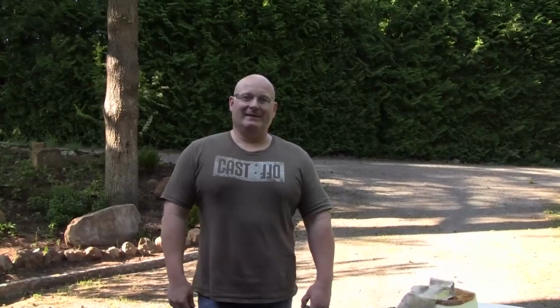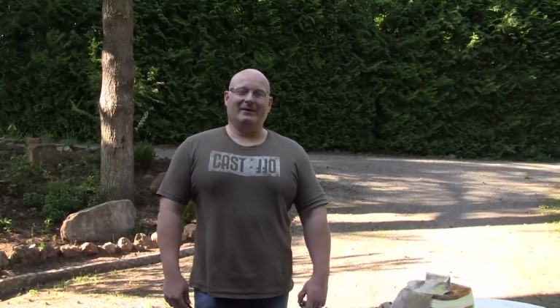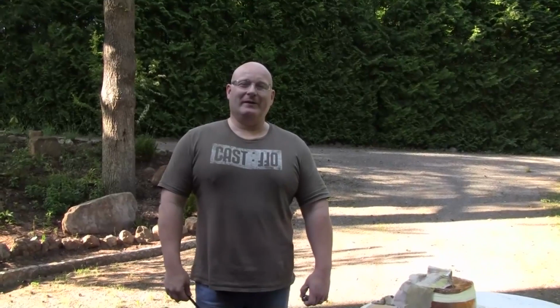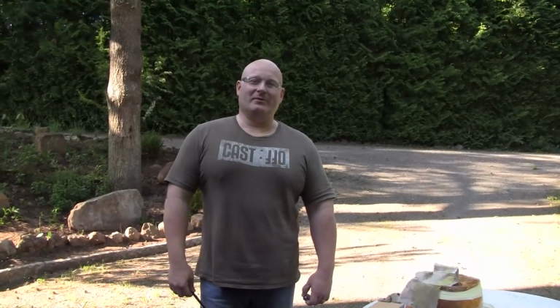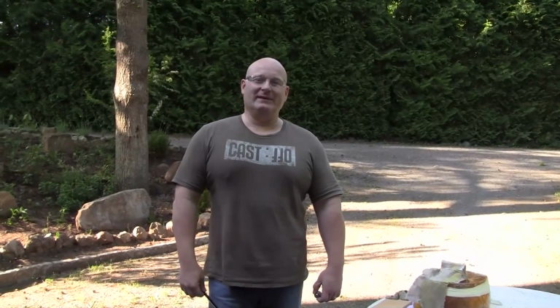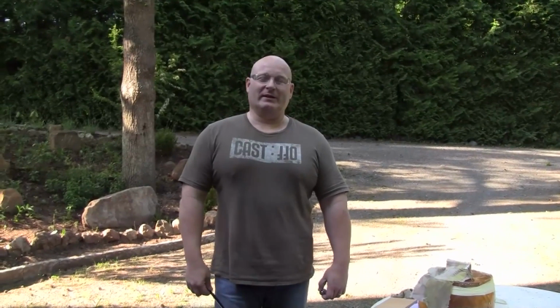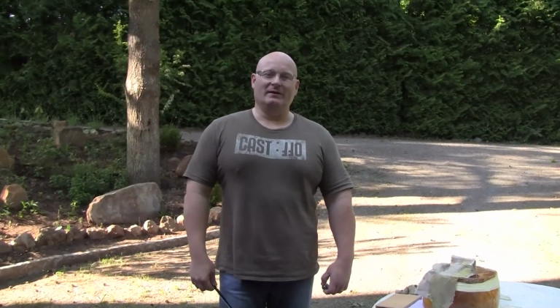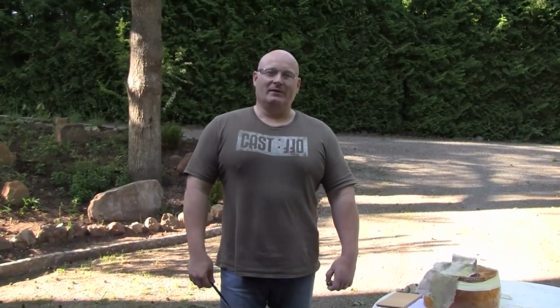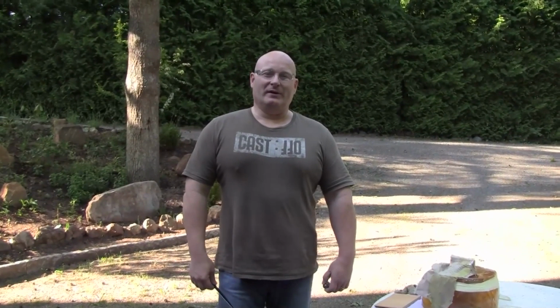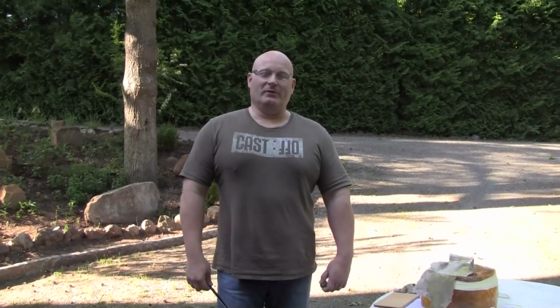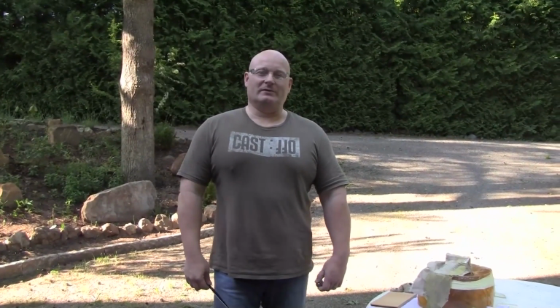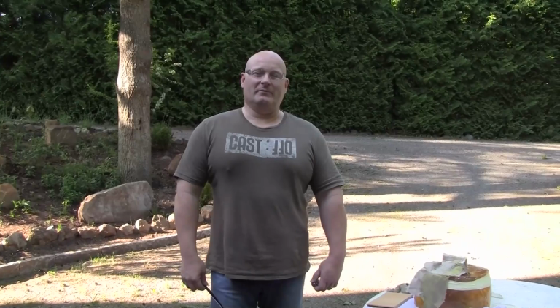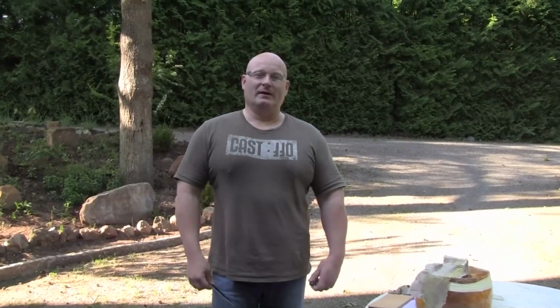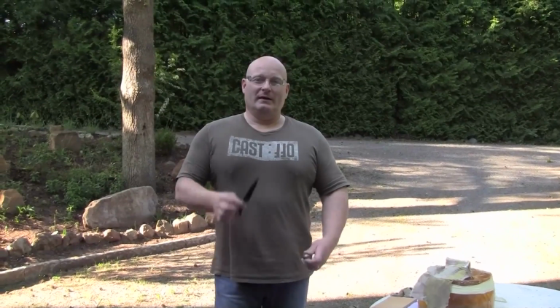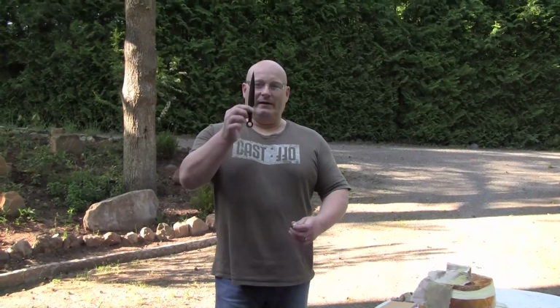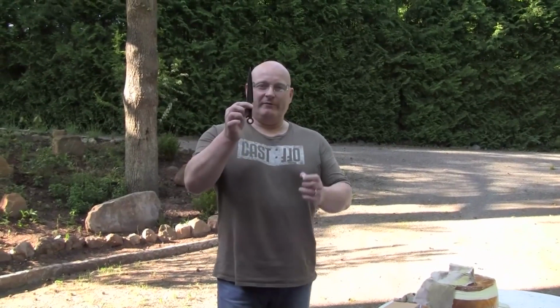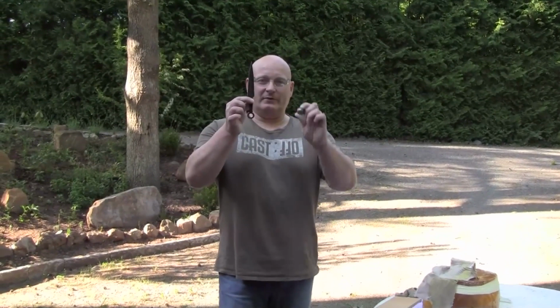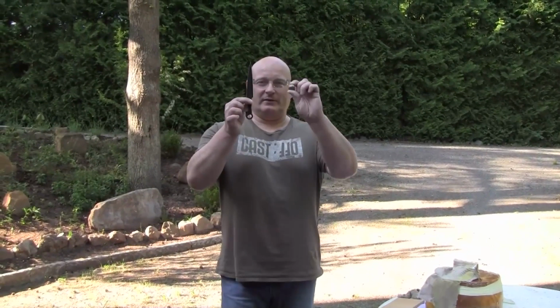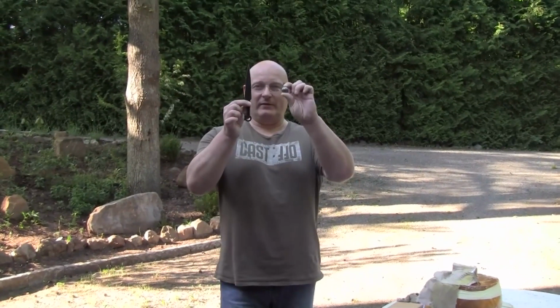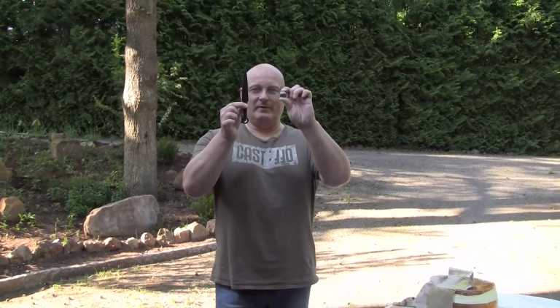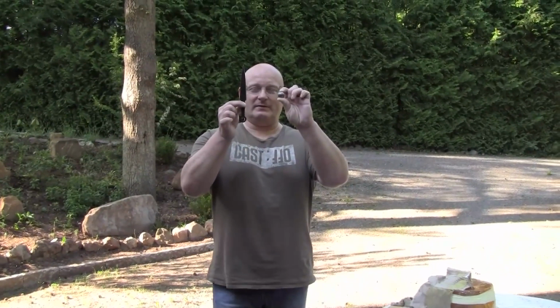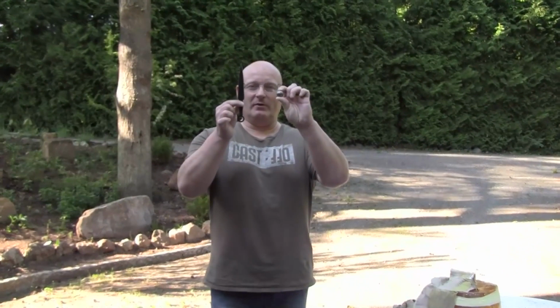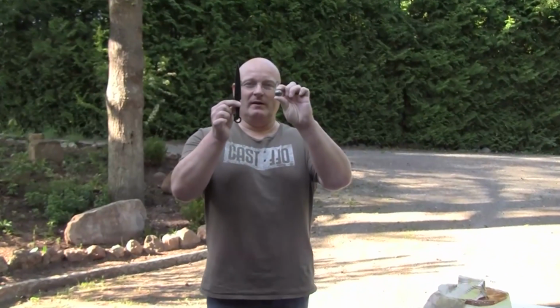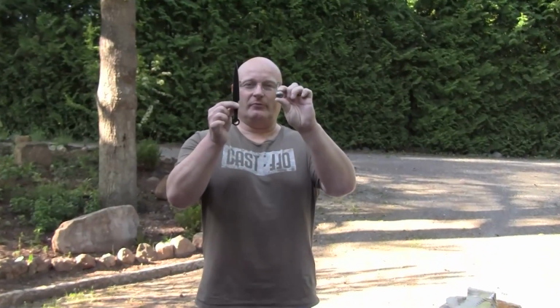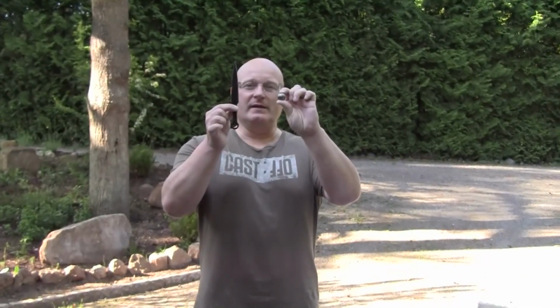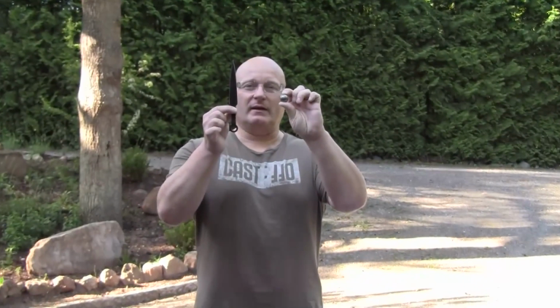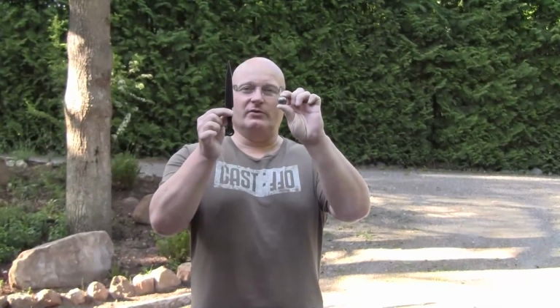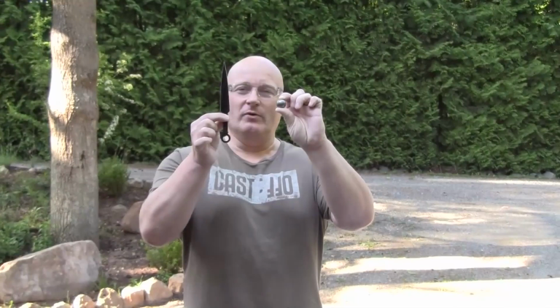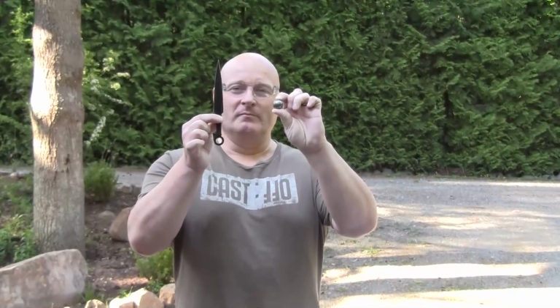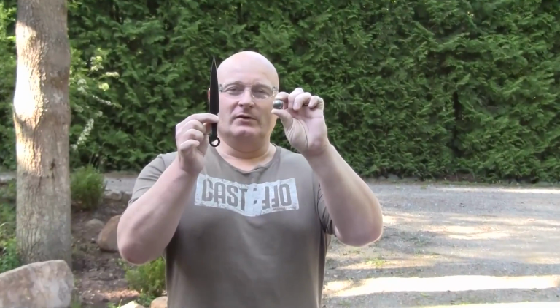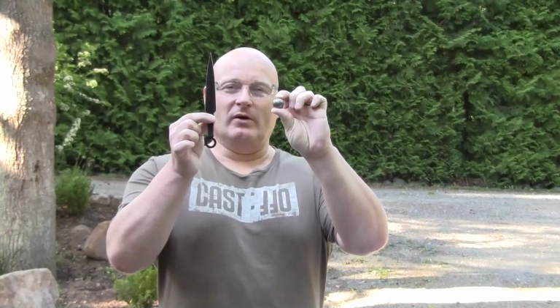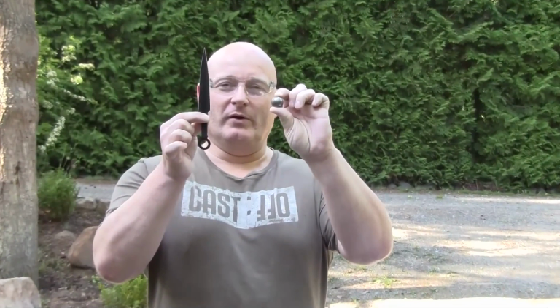Hello and welcome to the Slingshot channel. Today we want to see what a knife versus a 25mm steel ball can realistically do to an opponent.